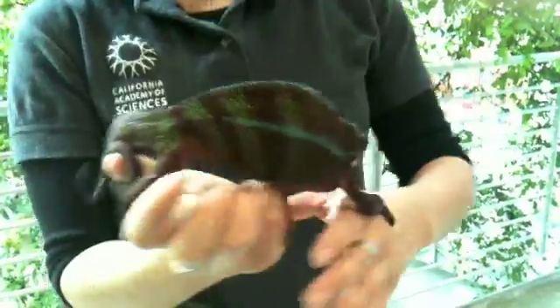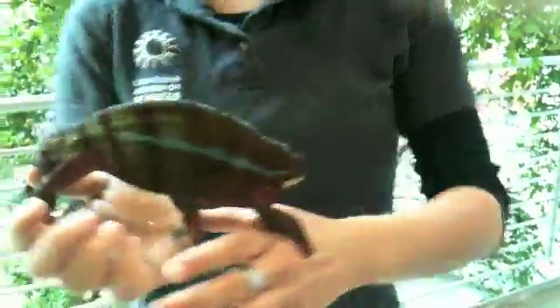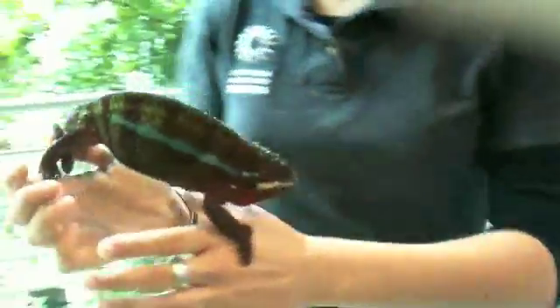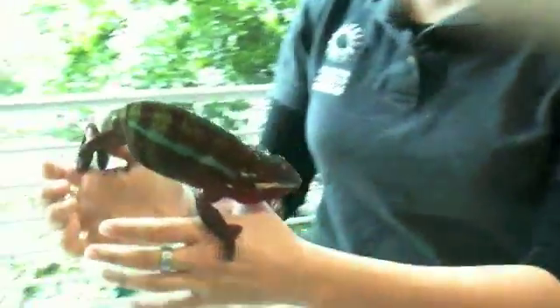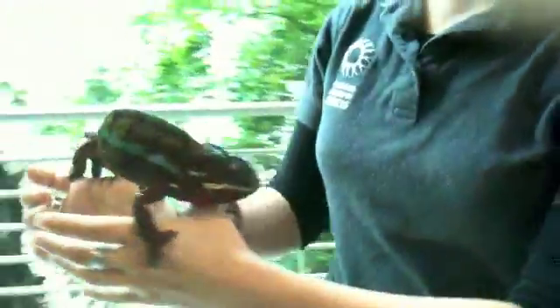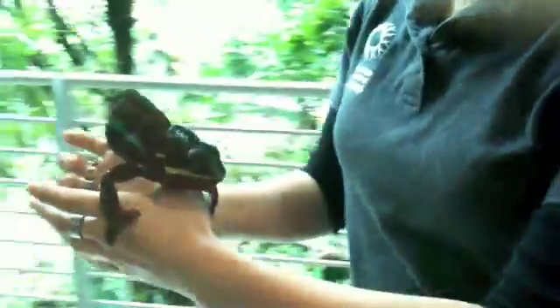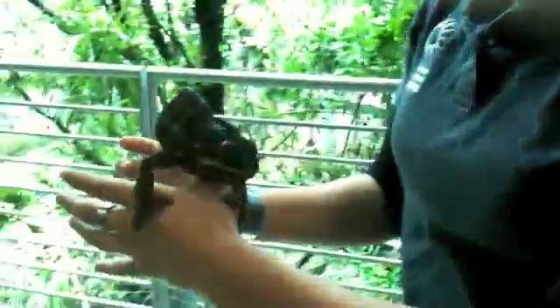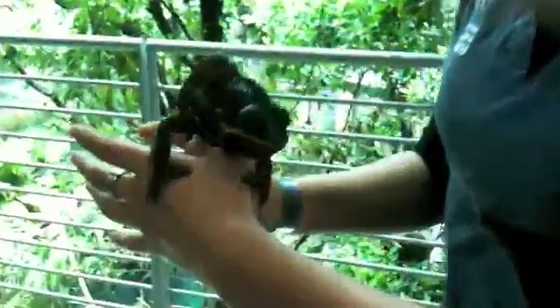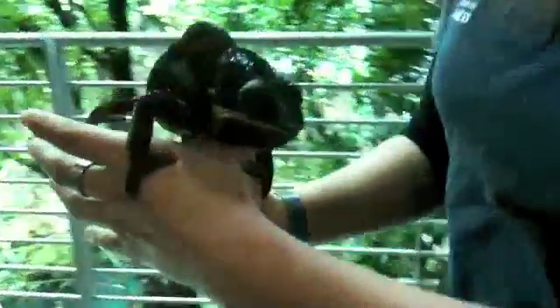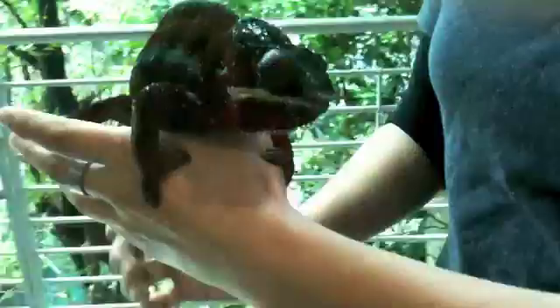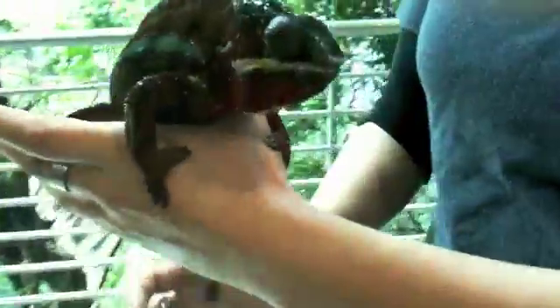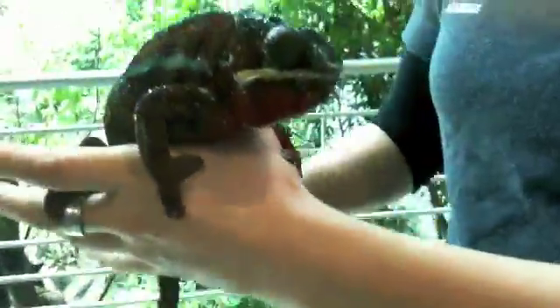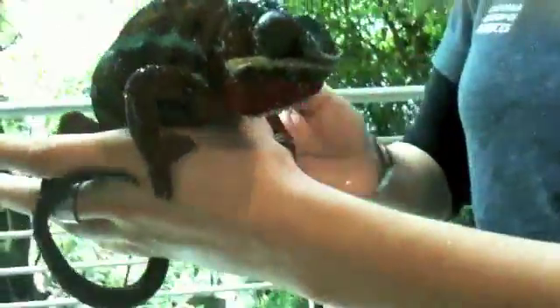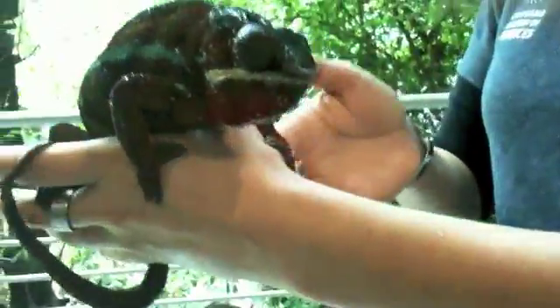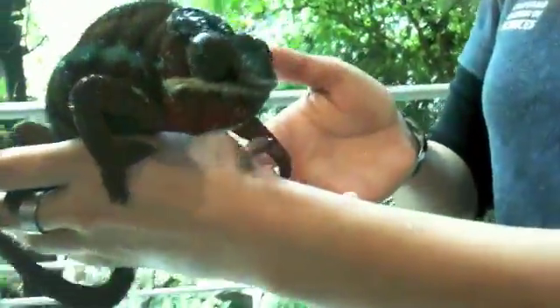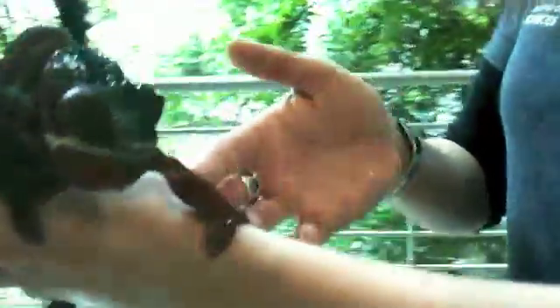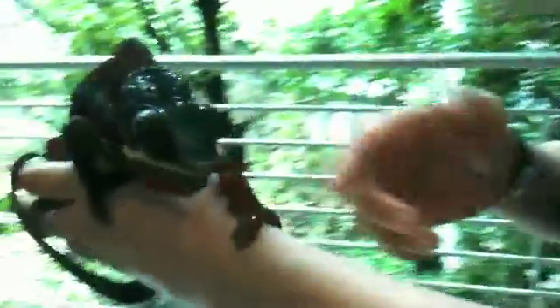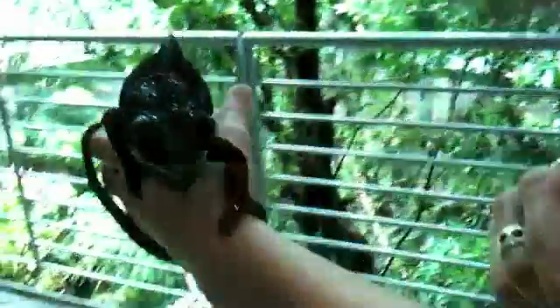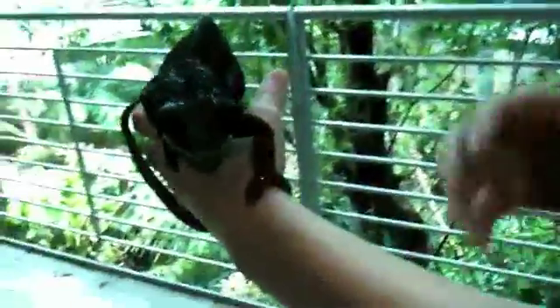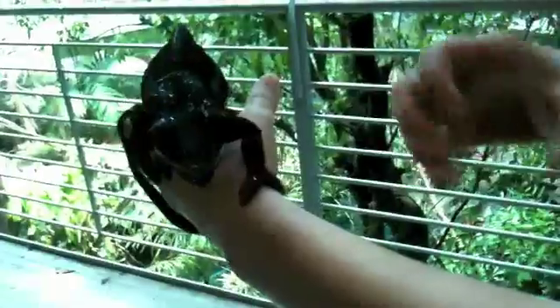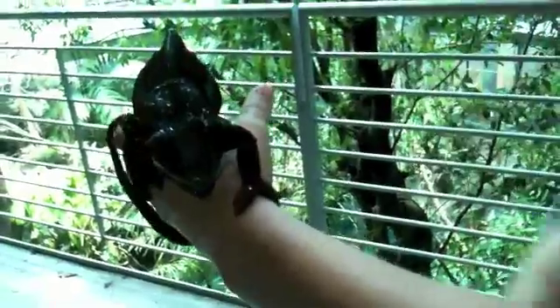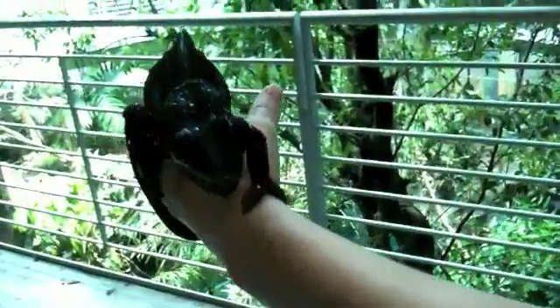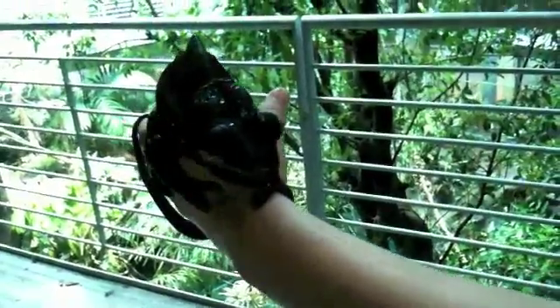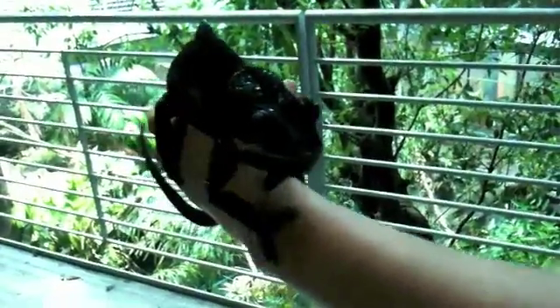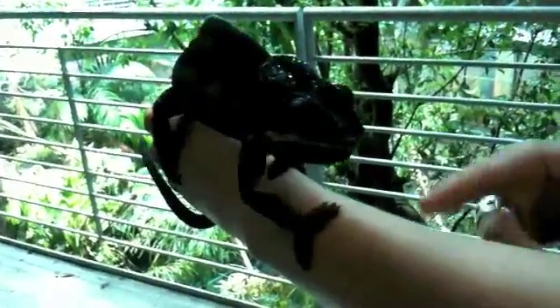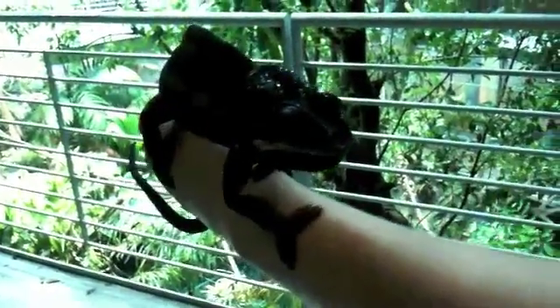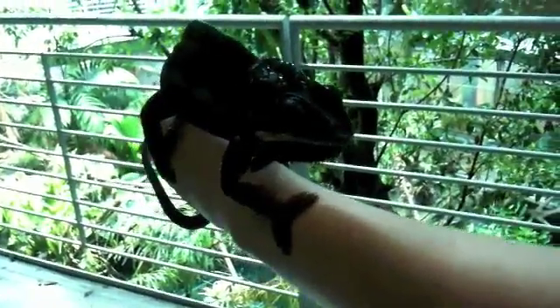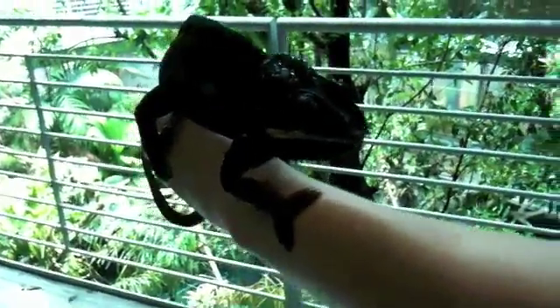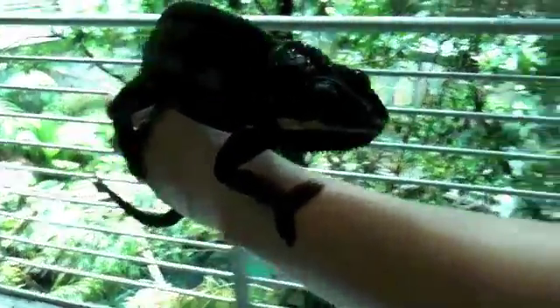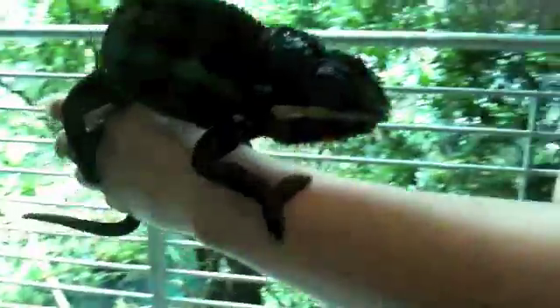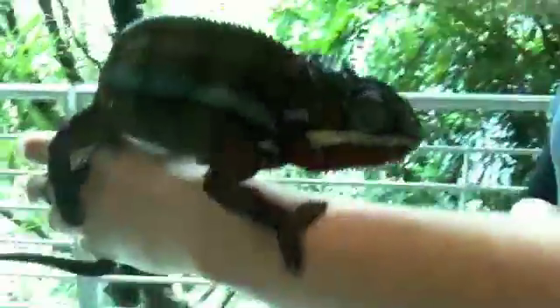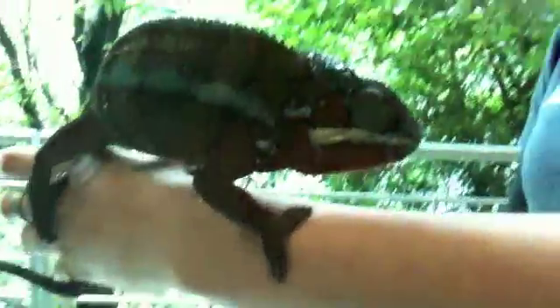If you take a look at his feet, they're basically three toes on one side and two toes on the other, so it gives him a pincher-like grip with little claws at the end. It's very useful for climbing in the trees.